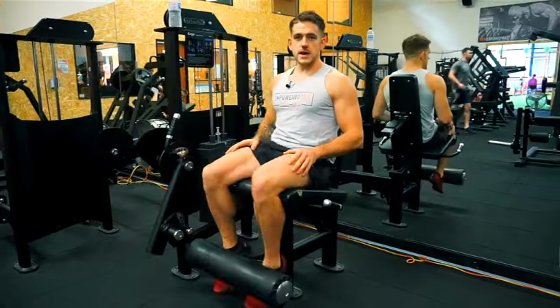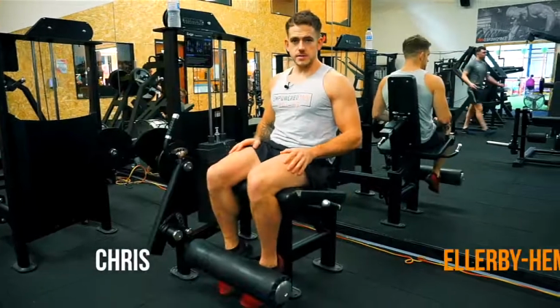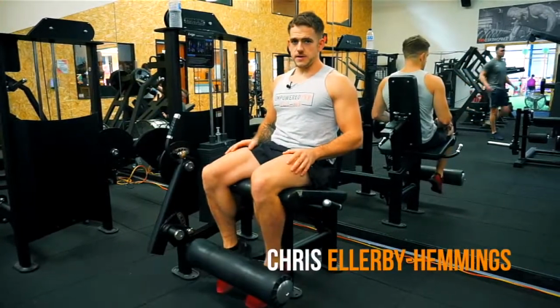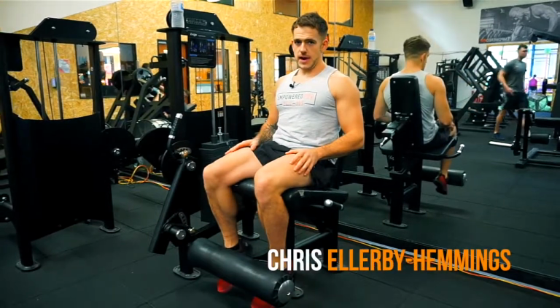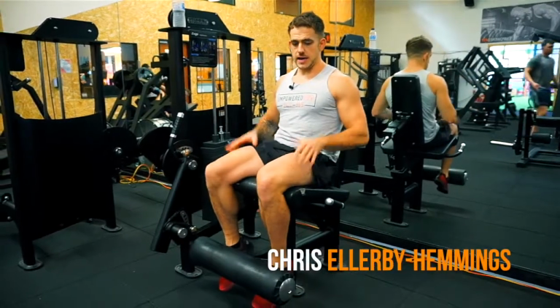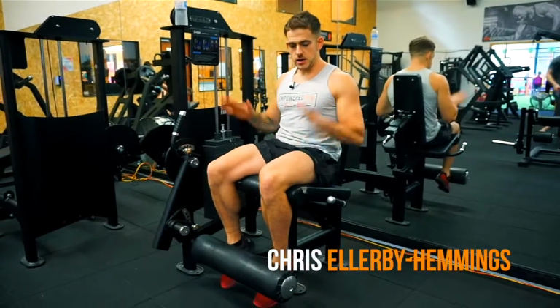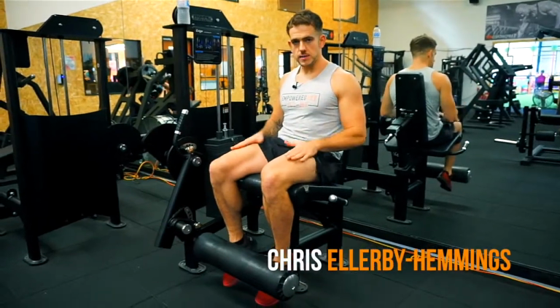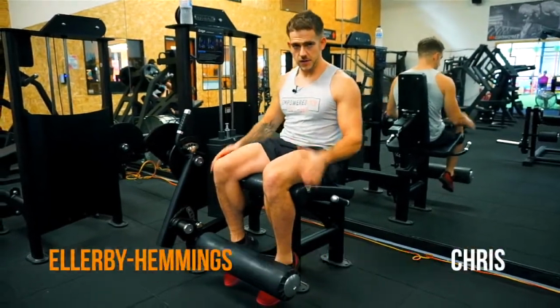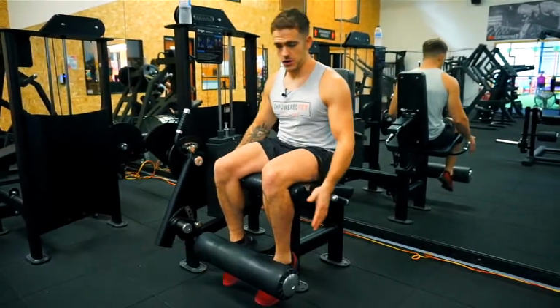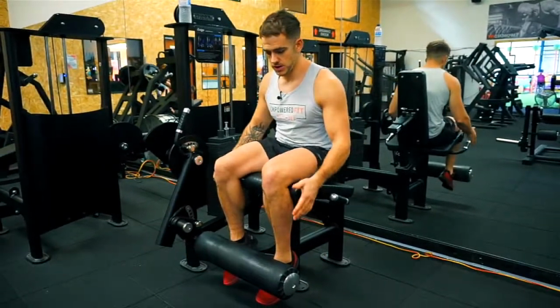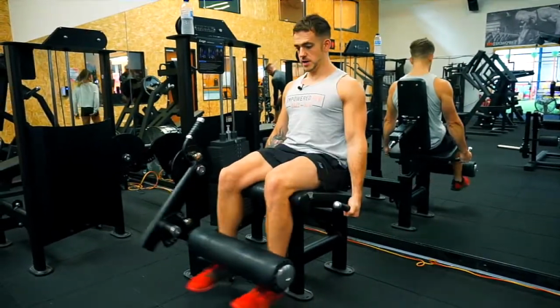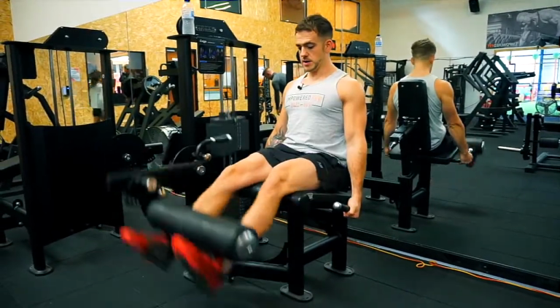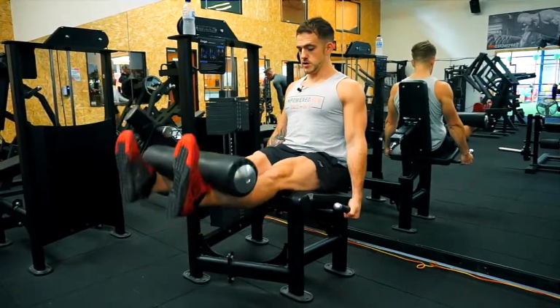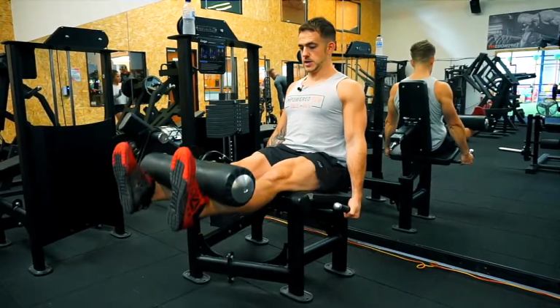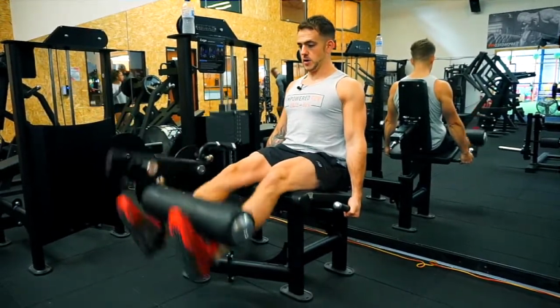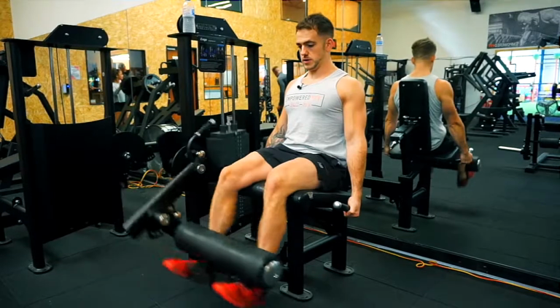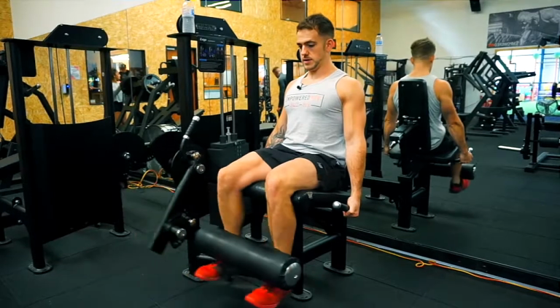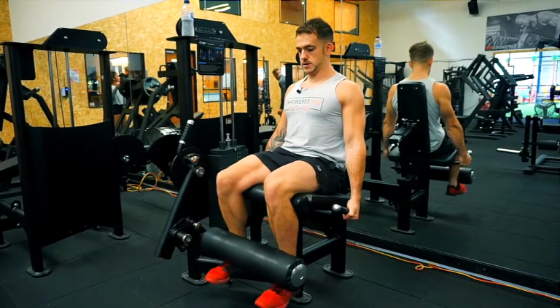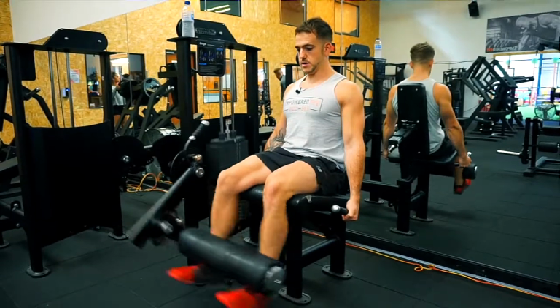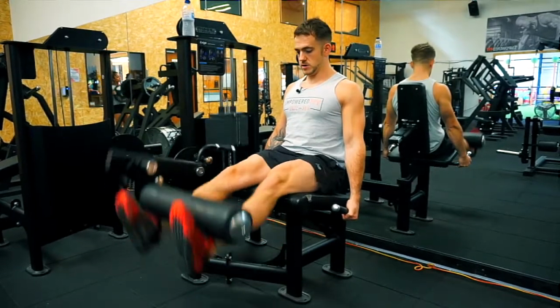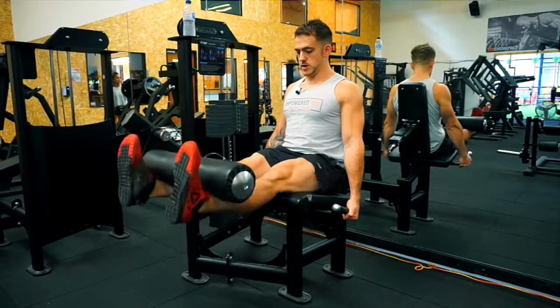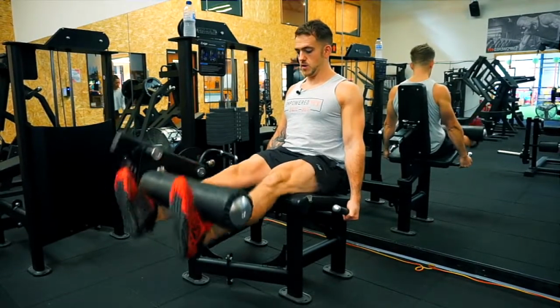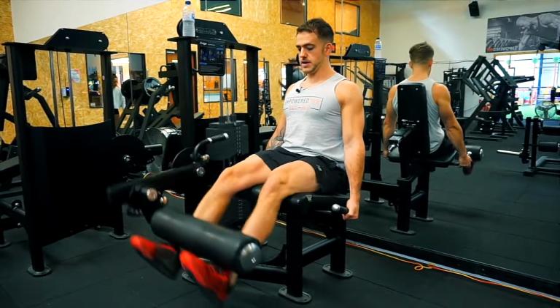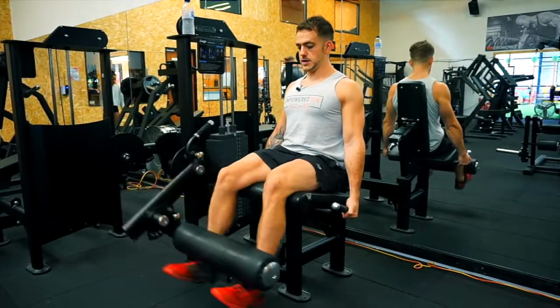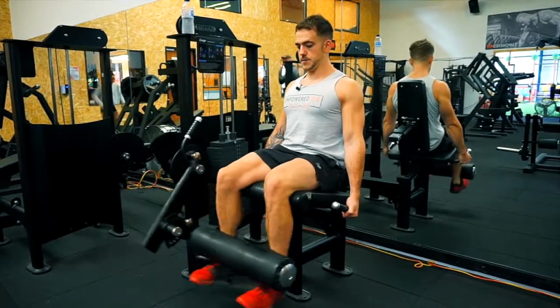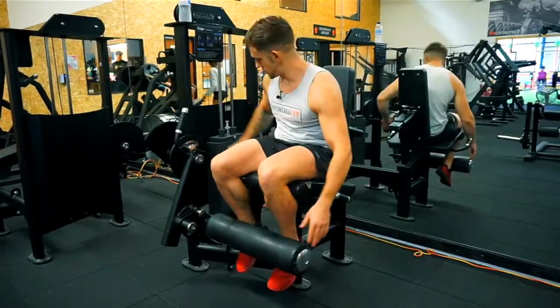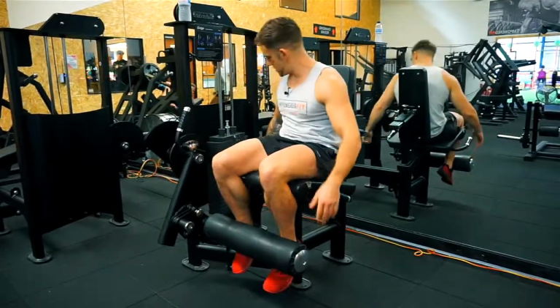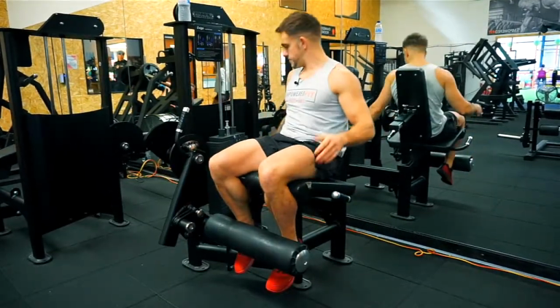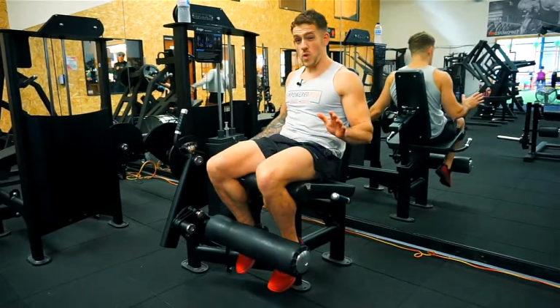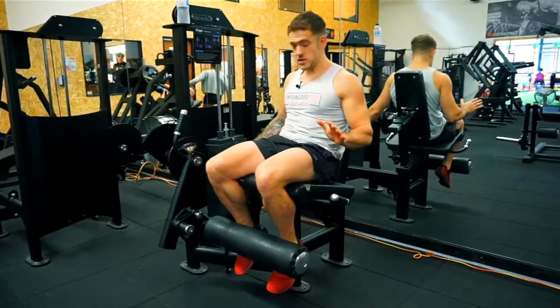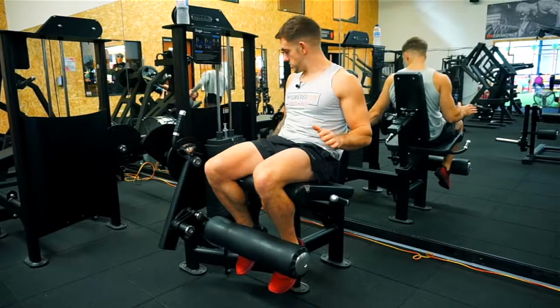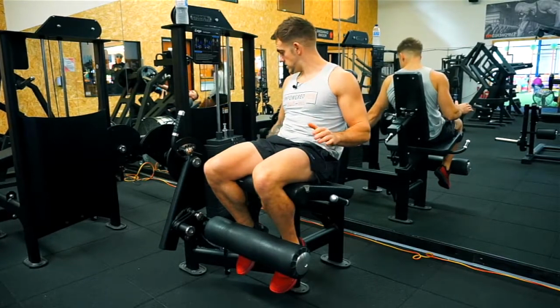I'm going to take you through the leg extension, mainly focusing on the quads. All the machines are just — pick a position that's suited to you, and pick a weight that's suited to you as well.